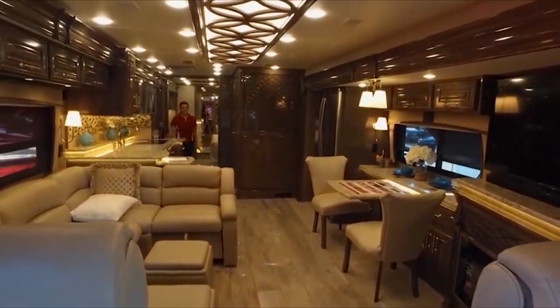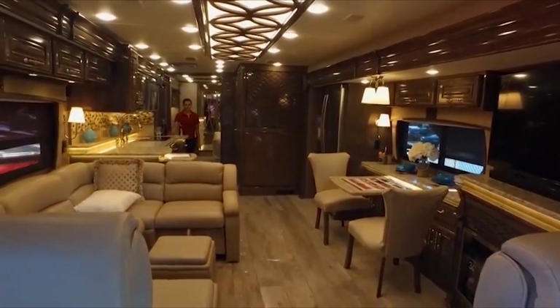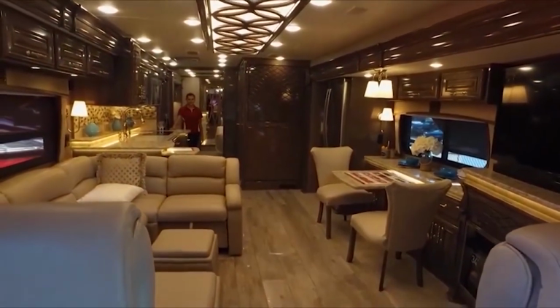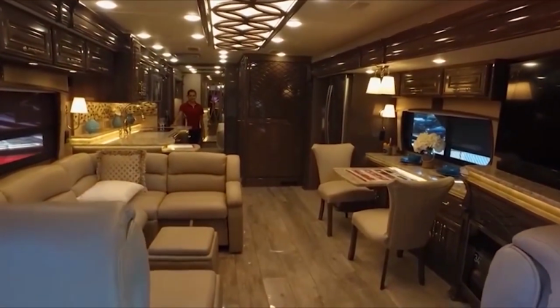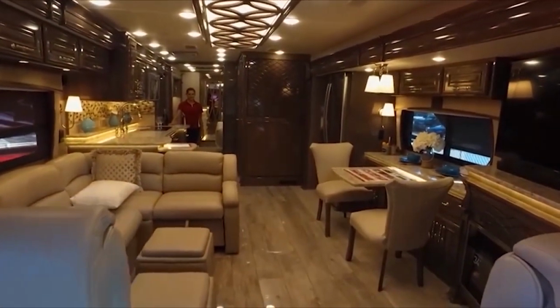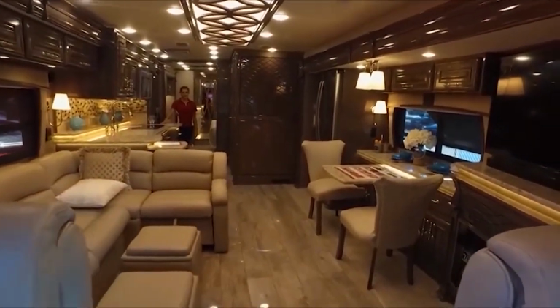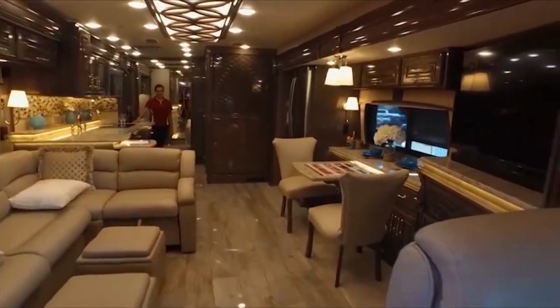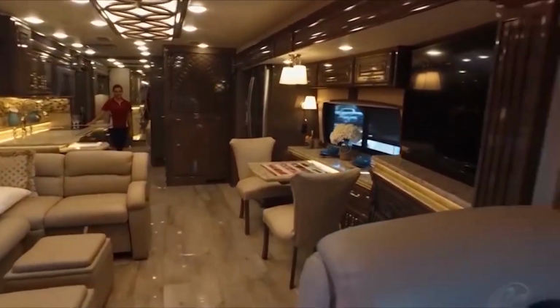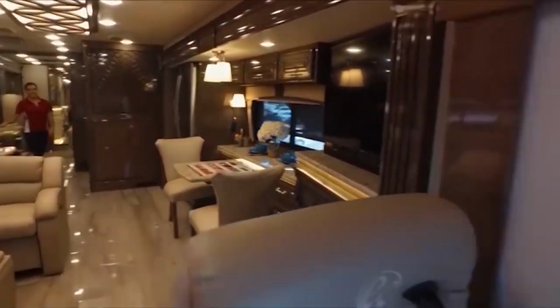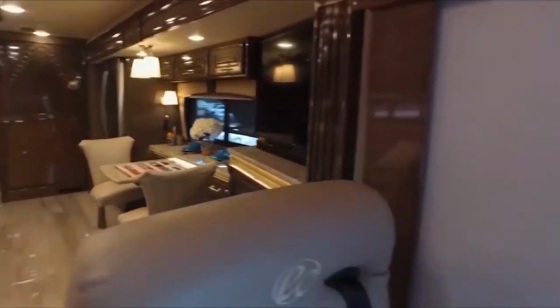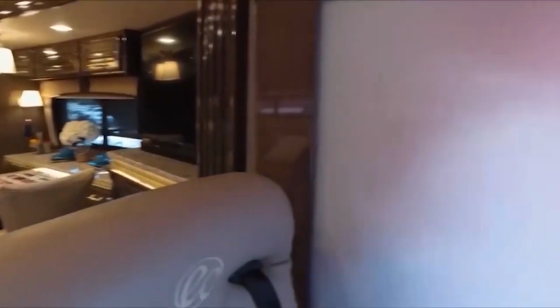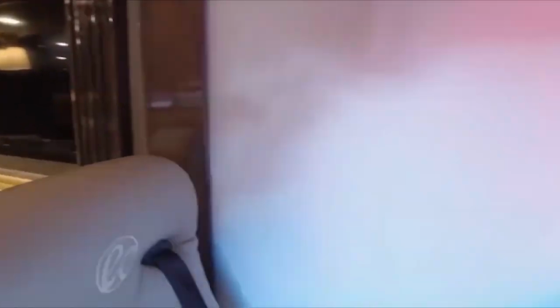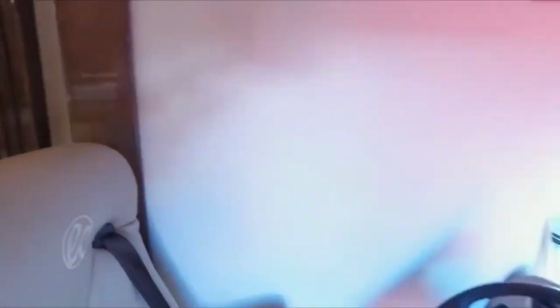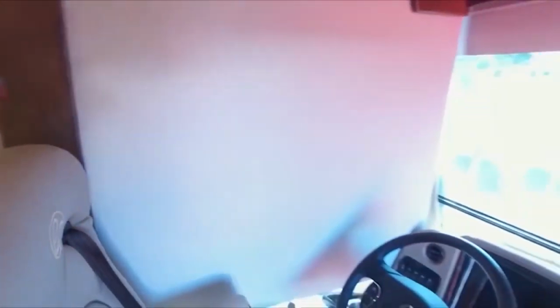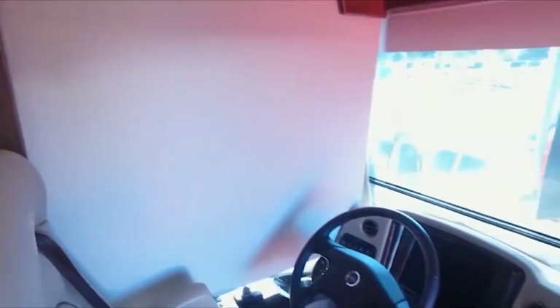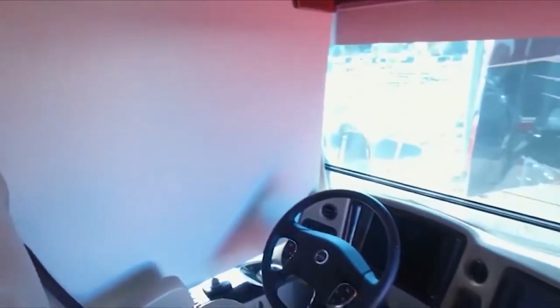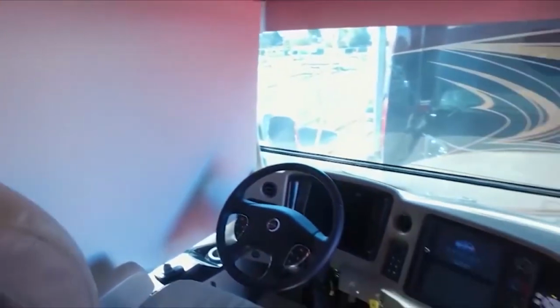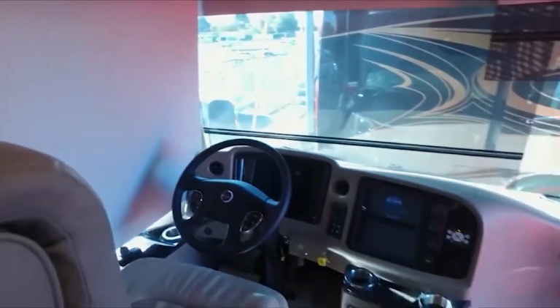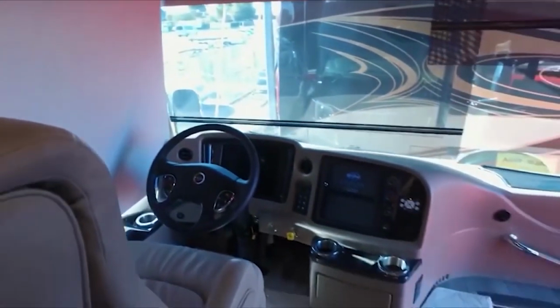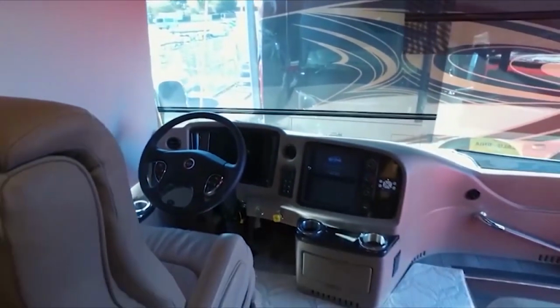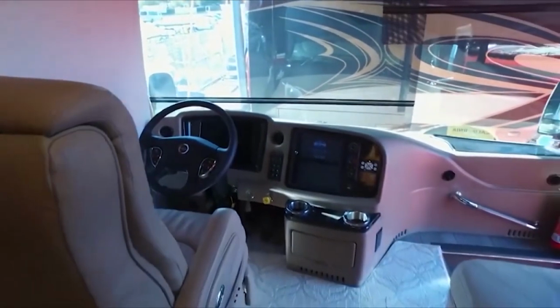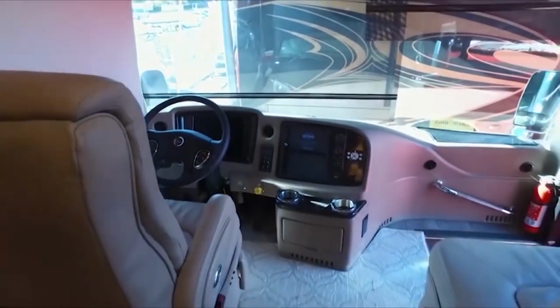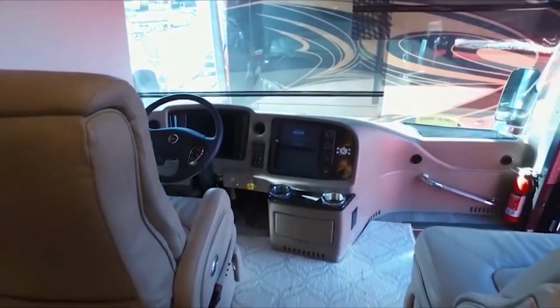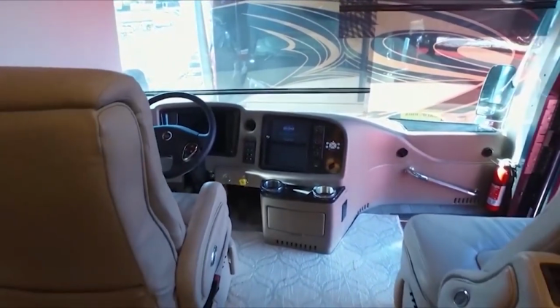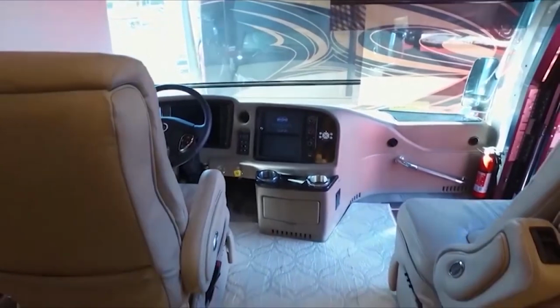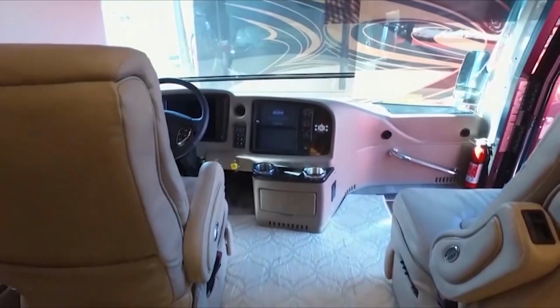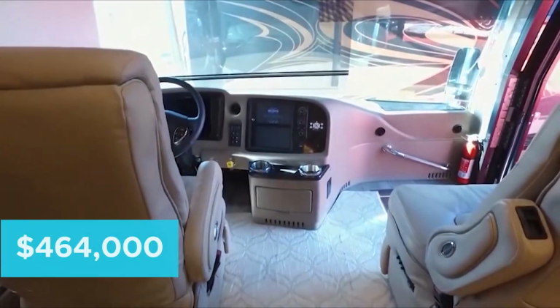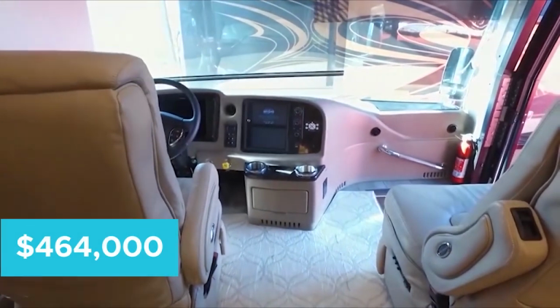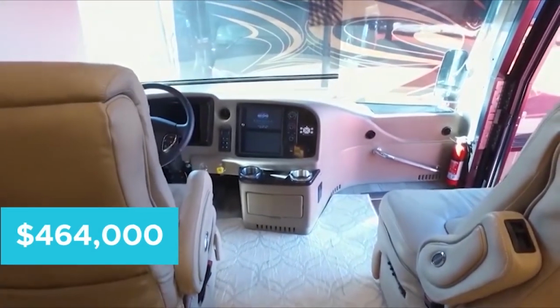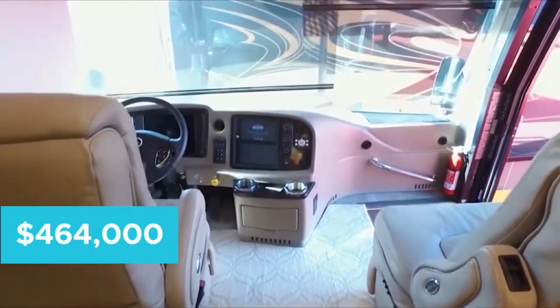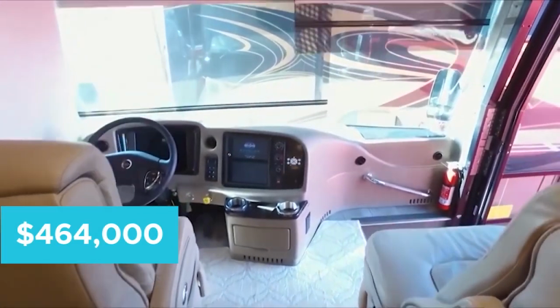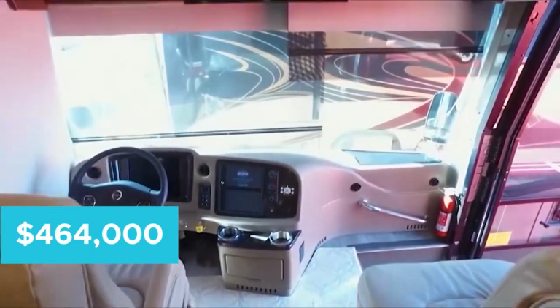Price, you ask? Well, this handcrafted motorhome comes with a steep, but relatively low price tag when compared to the next RVs on our list — $464,000.